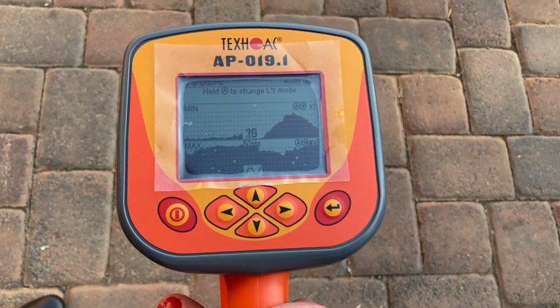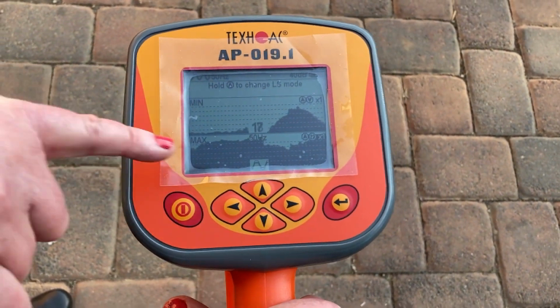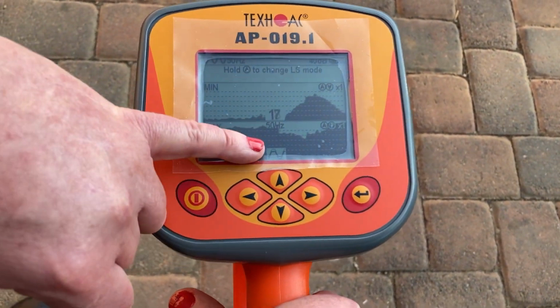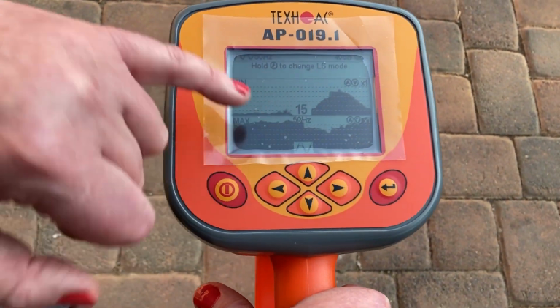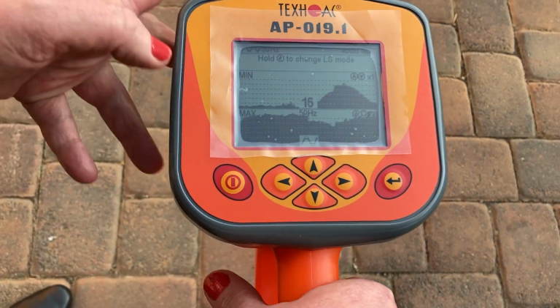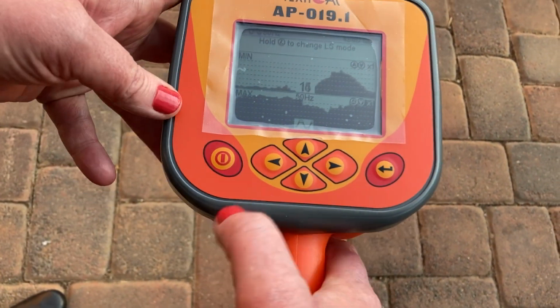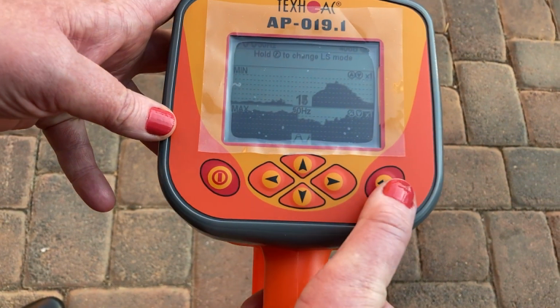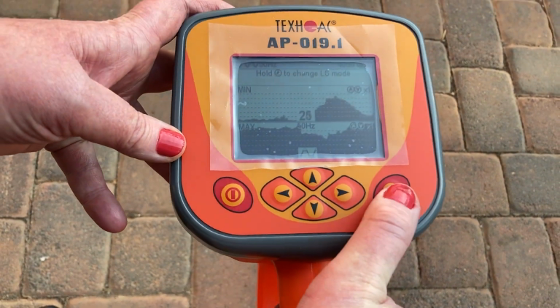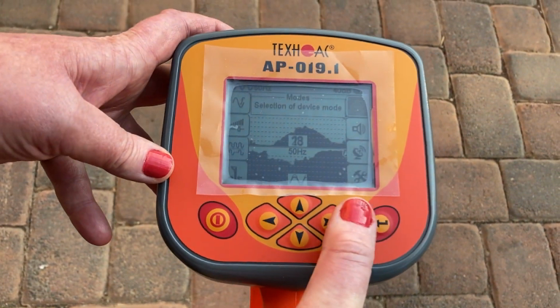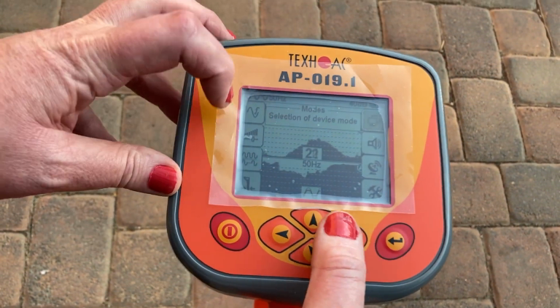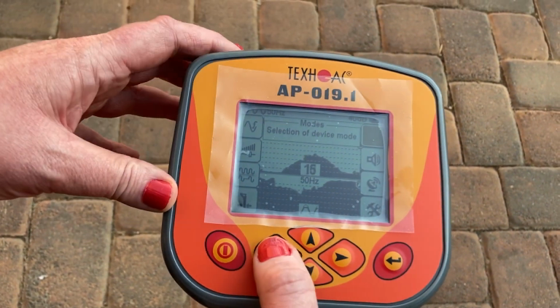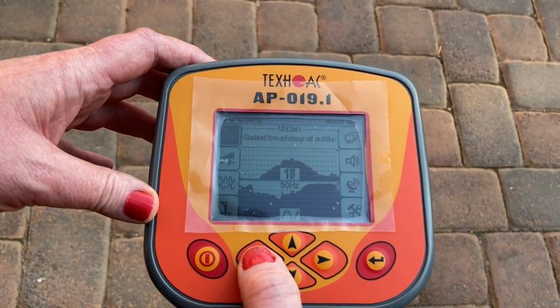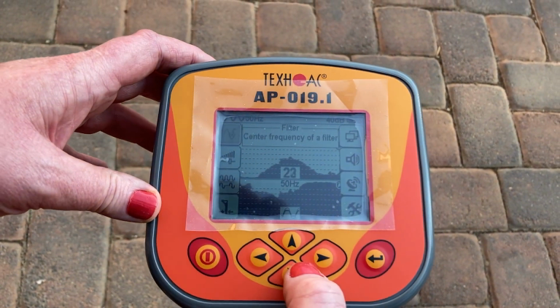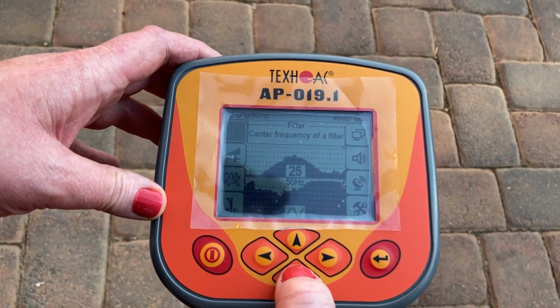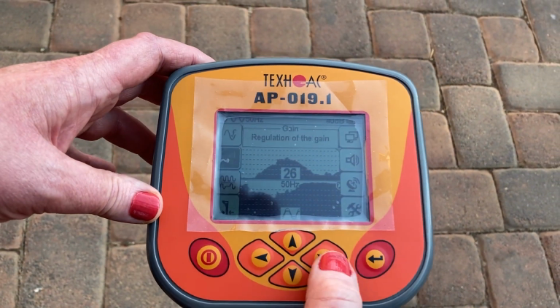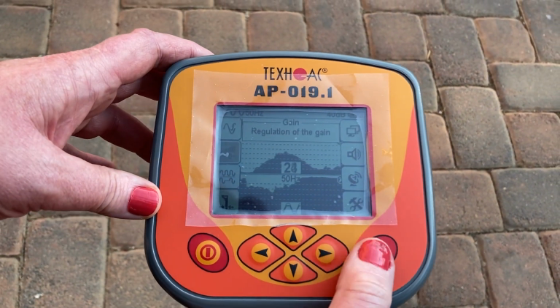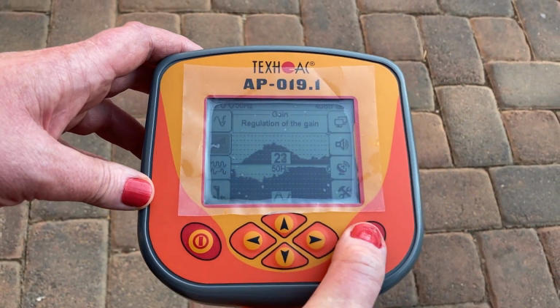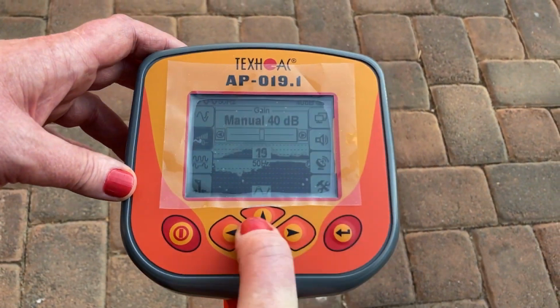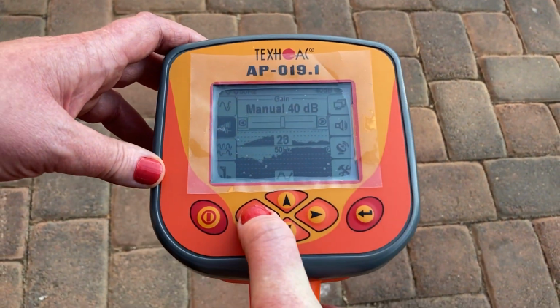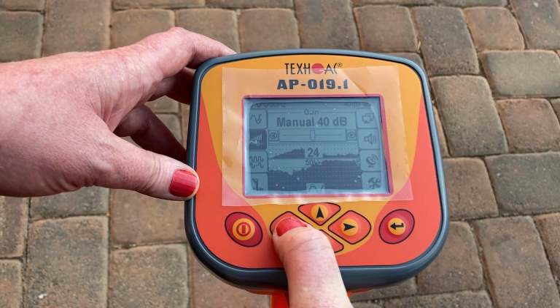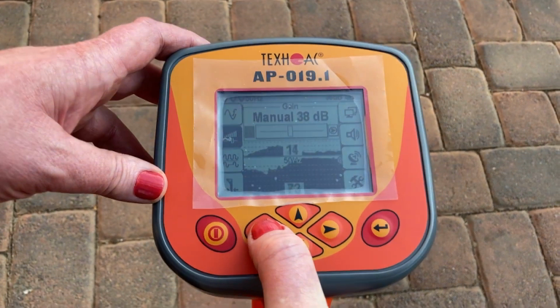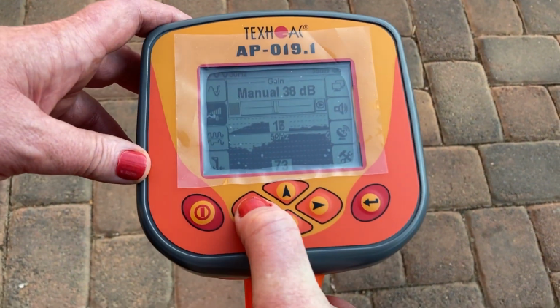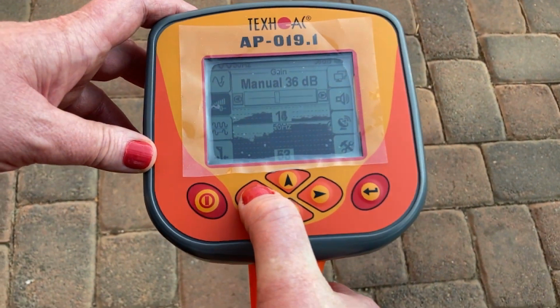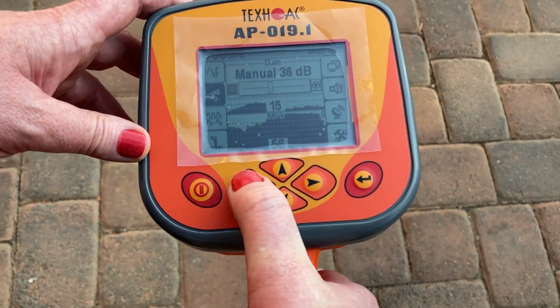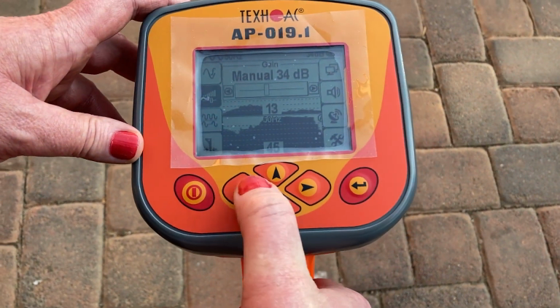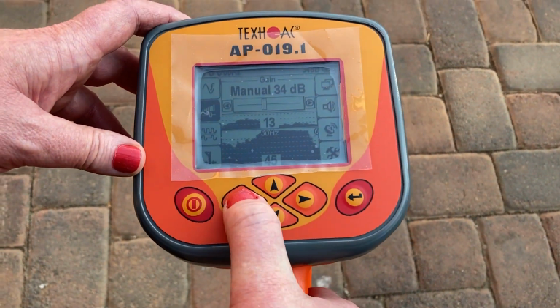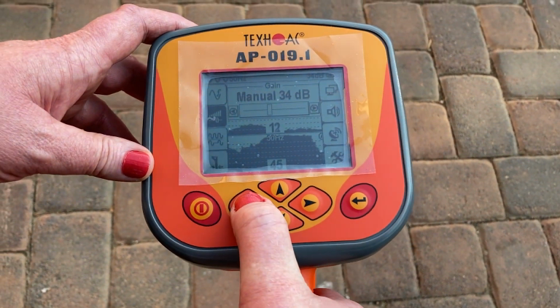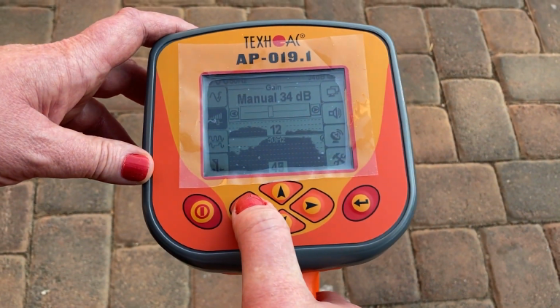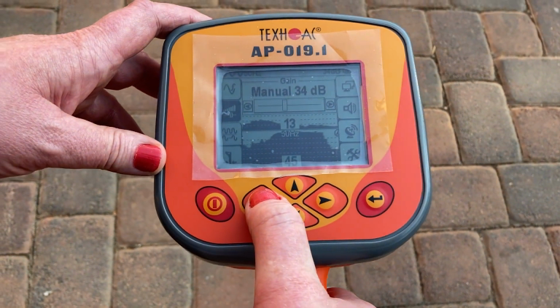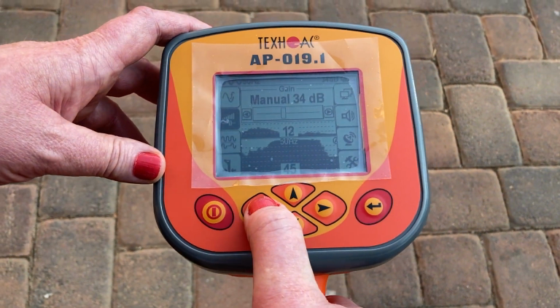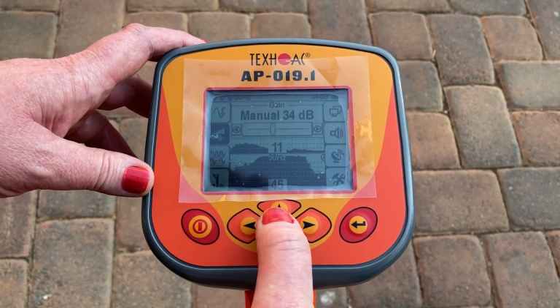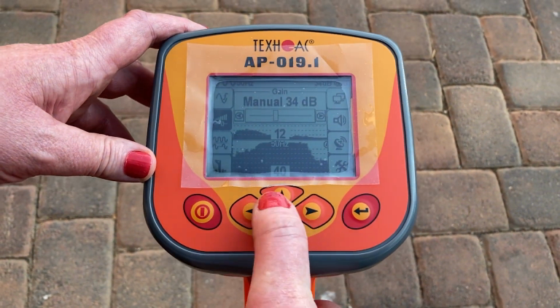If you get a symbol like that it means it's overloaded. You can go to the gain setting and drop your gain down a little bit because it's too sensitive, otherwise it's going to overload on the device.